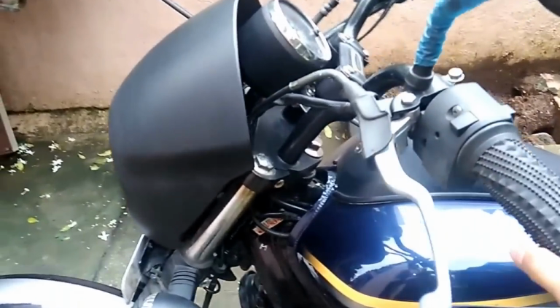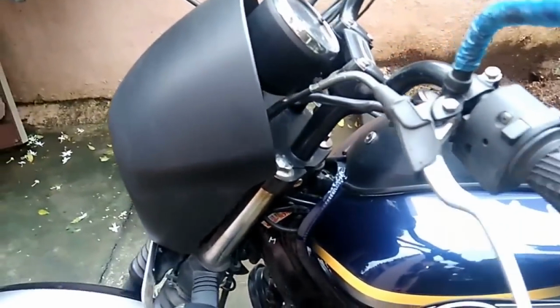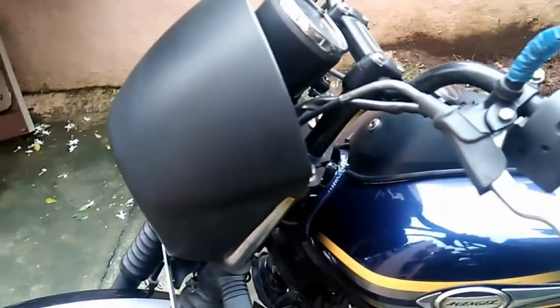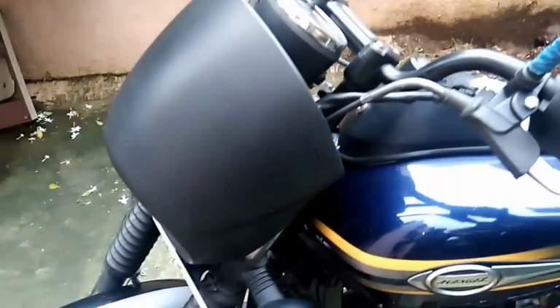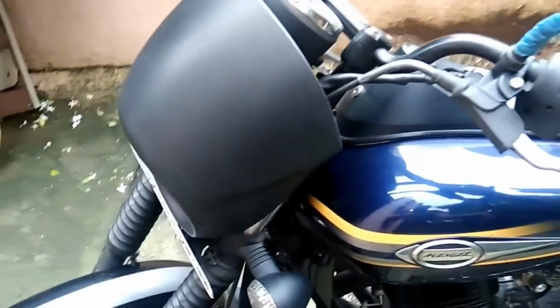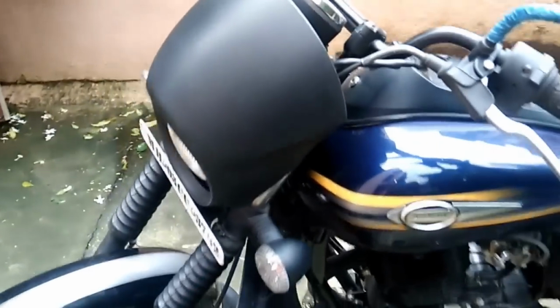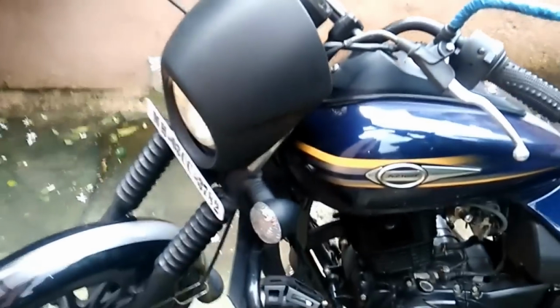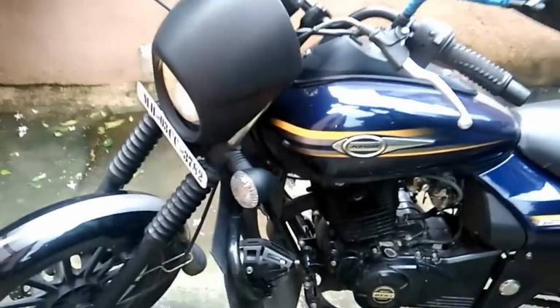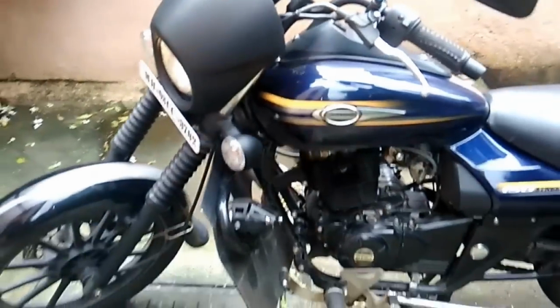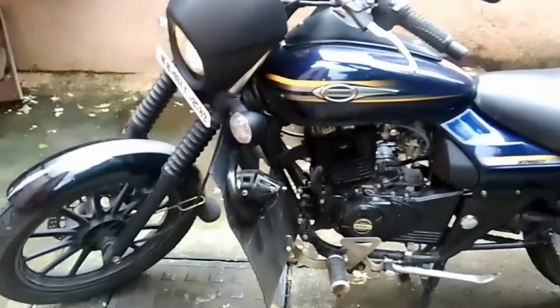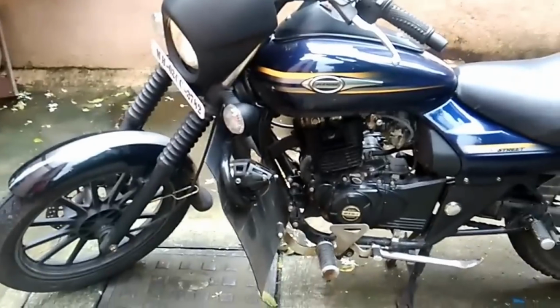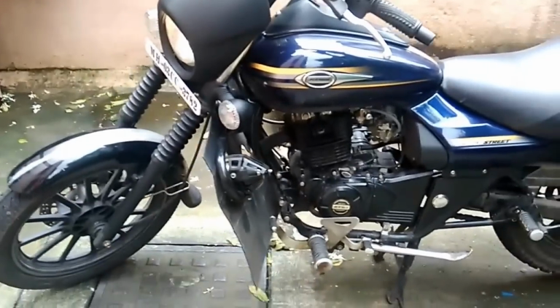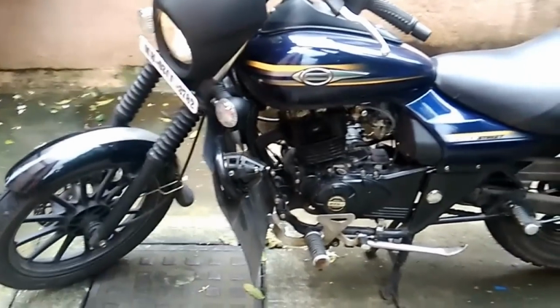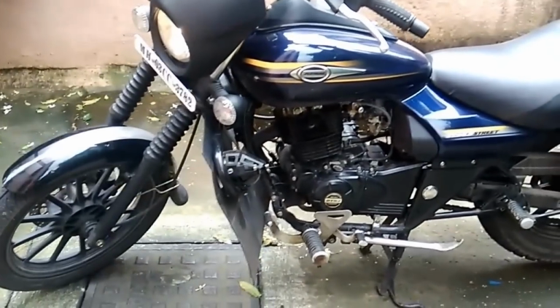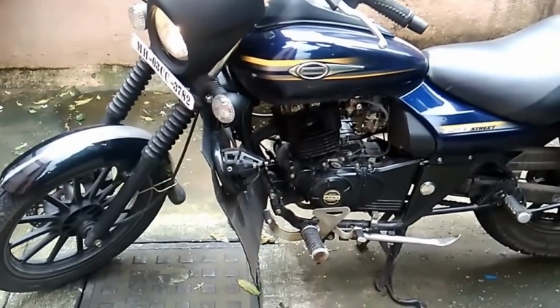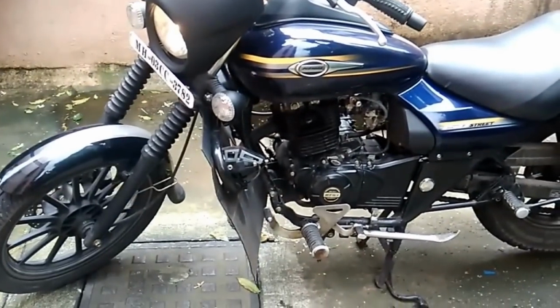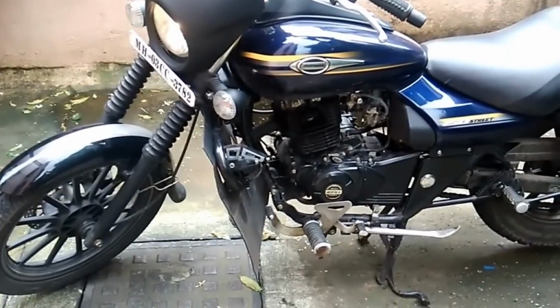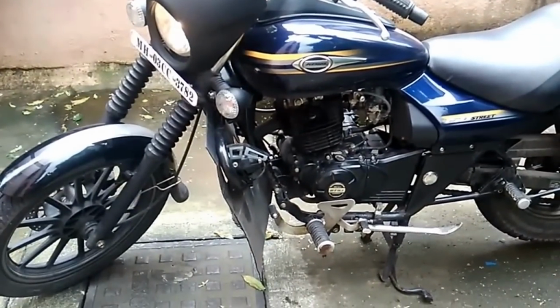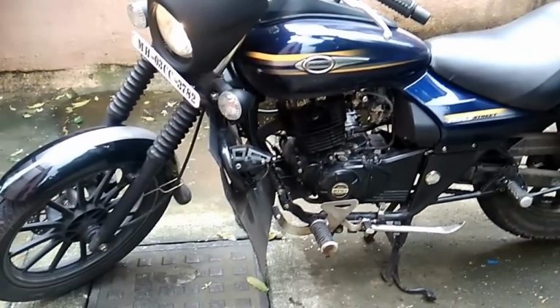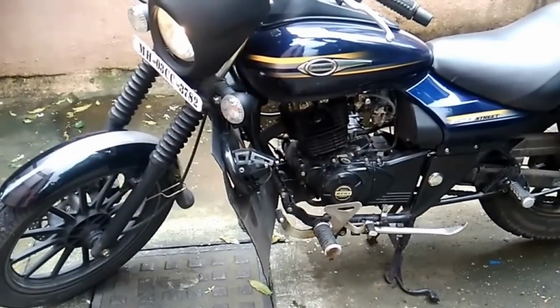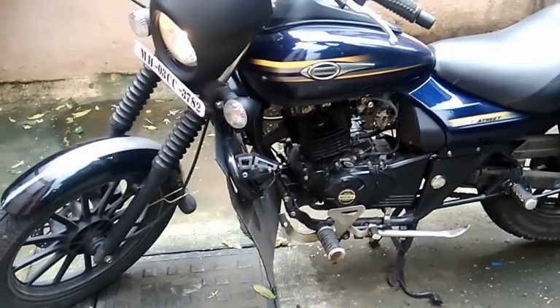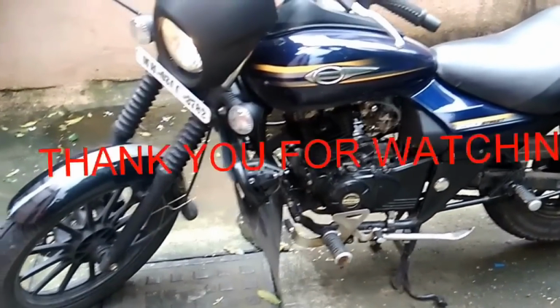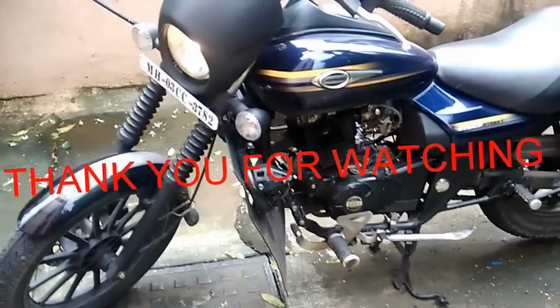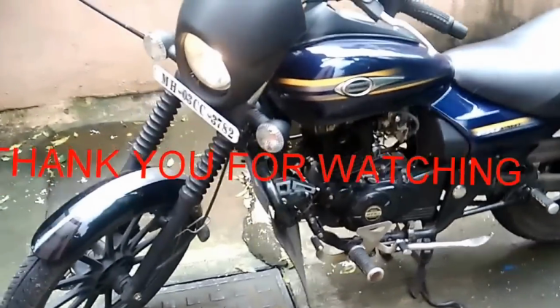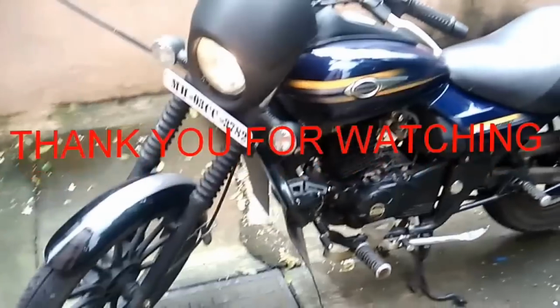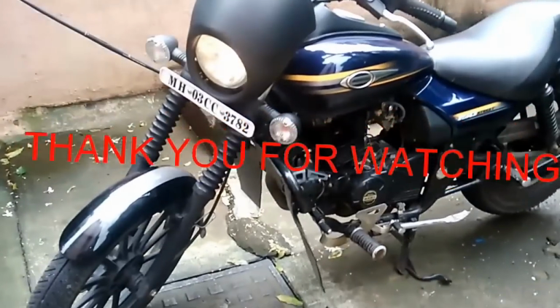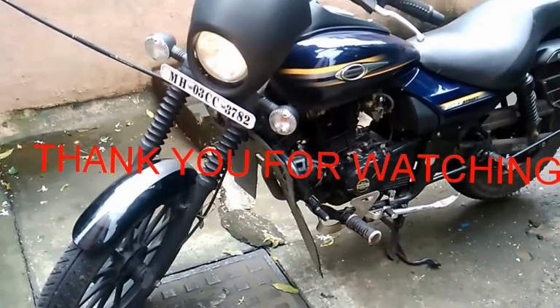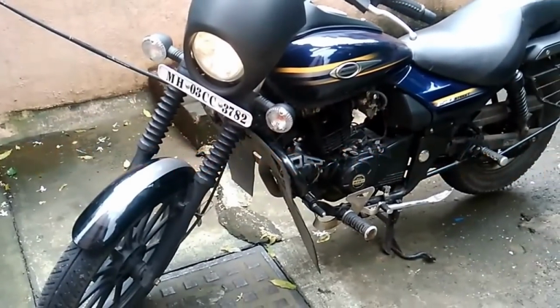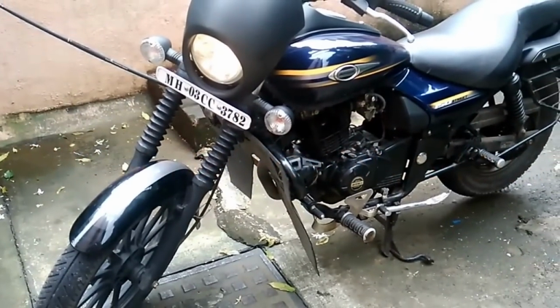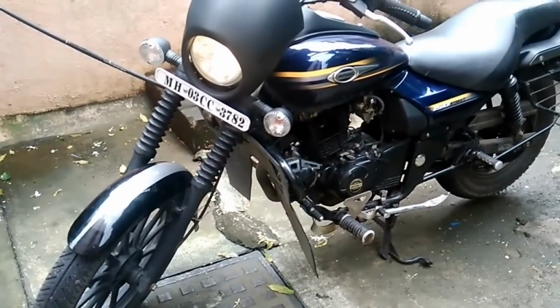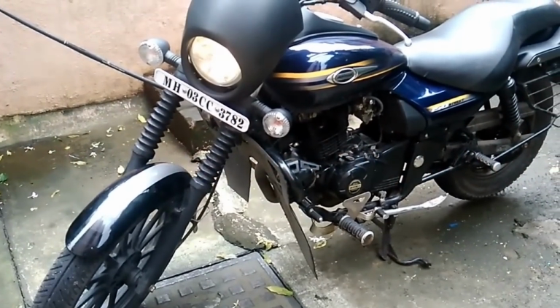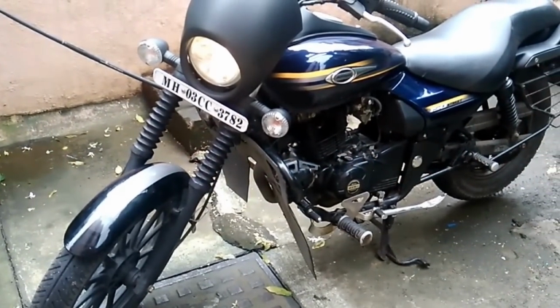The cons are that it does vibrate while travelling on bumpy roads and potholes. Hope you guys like this video. Thank you.